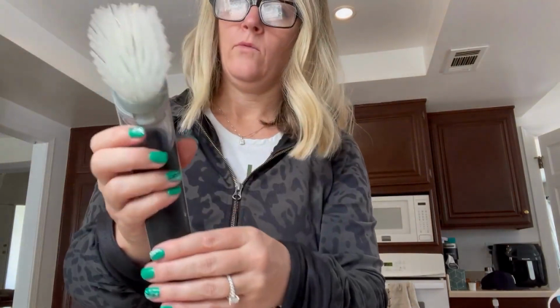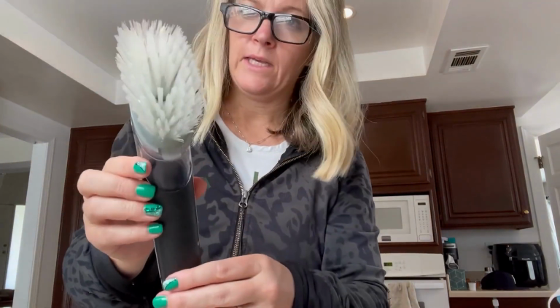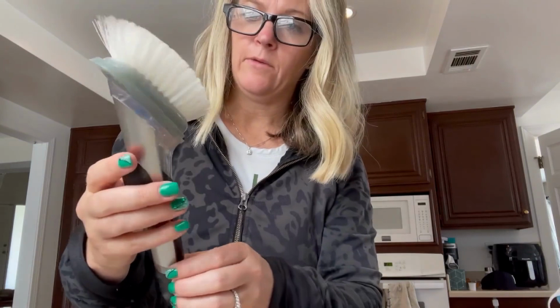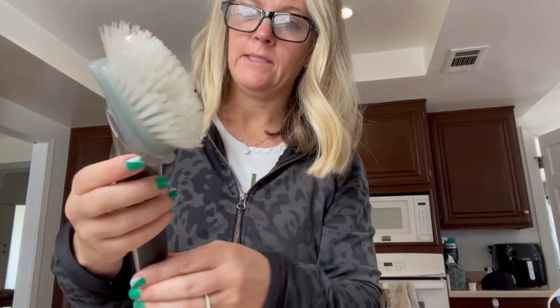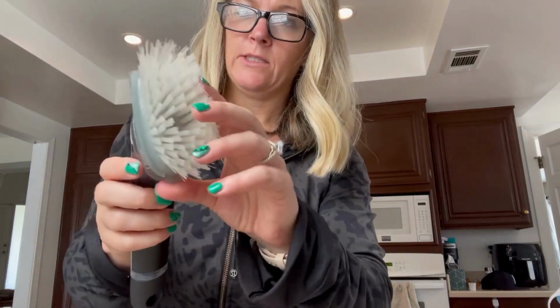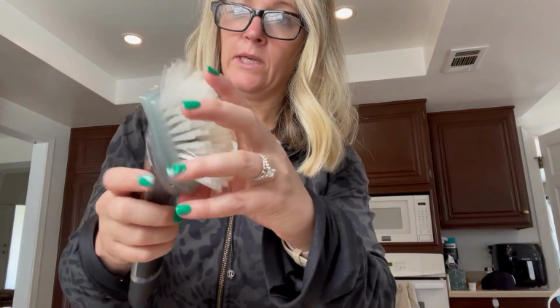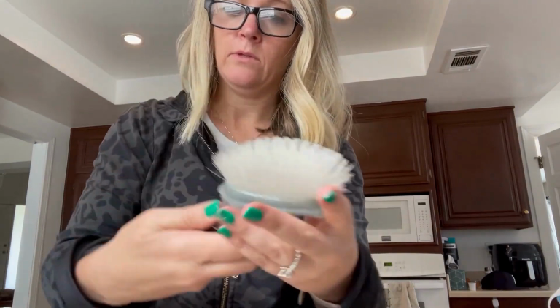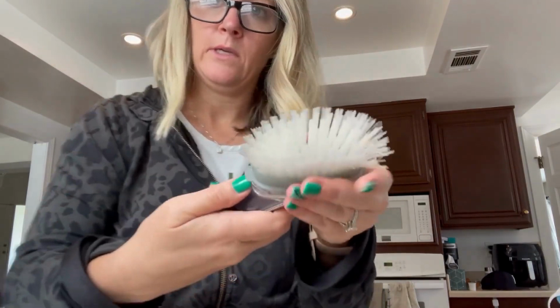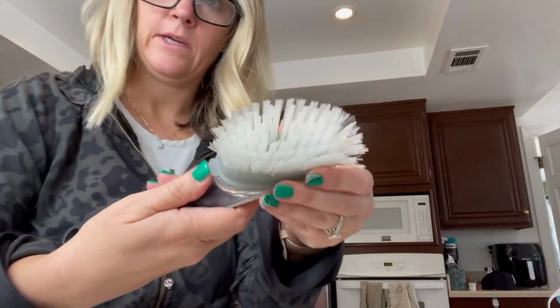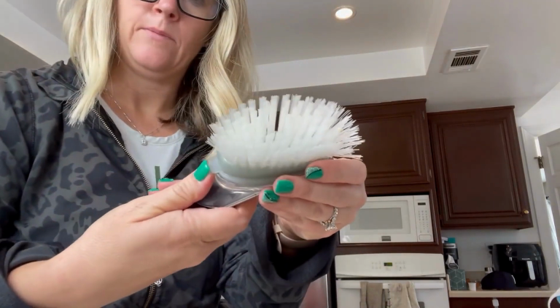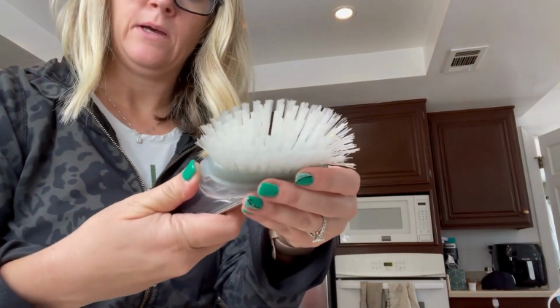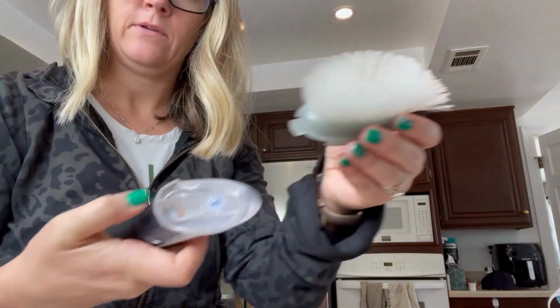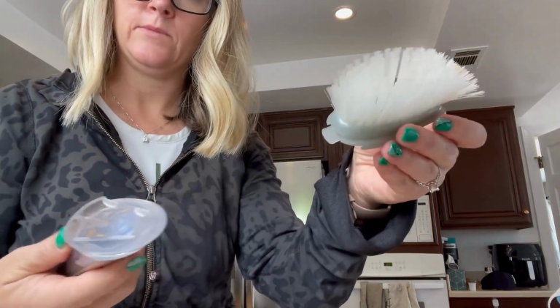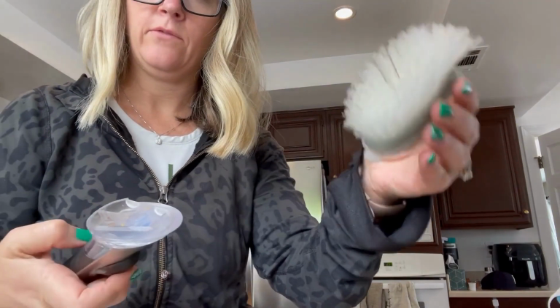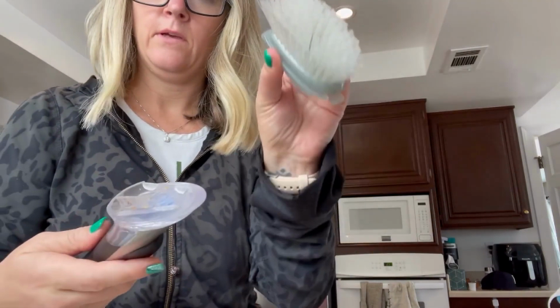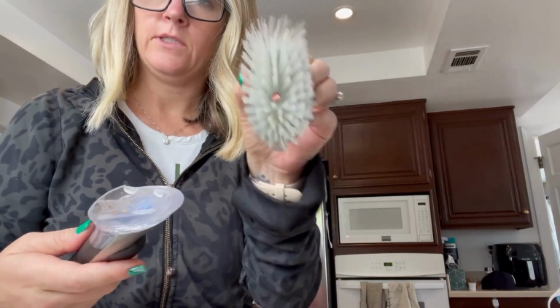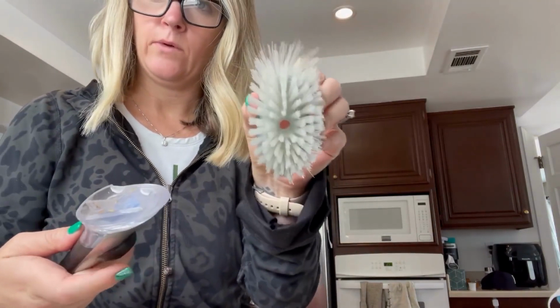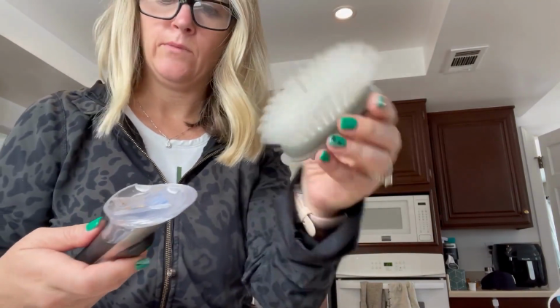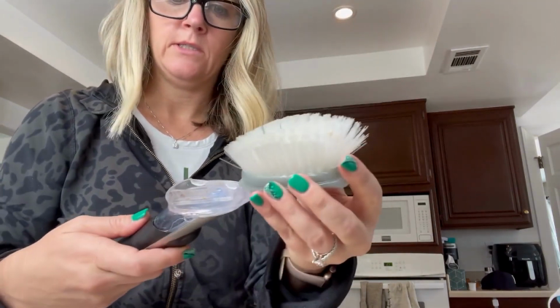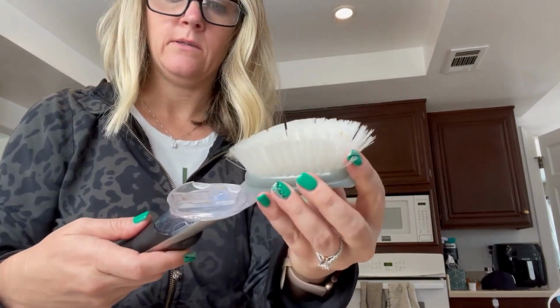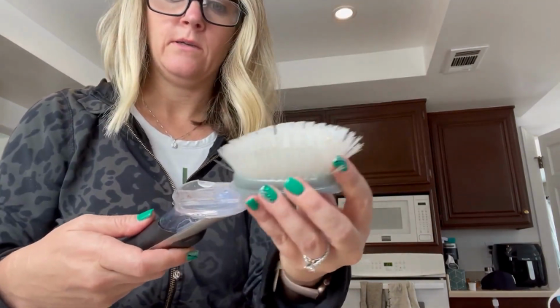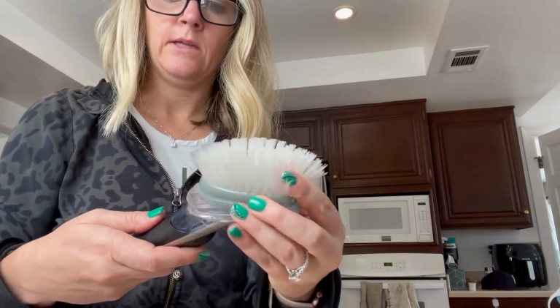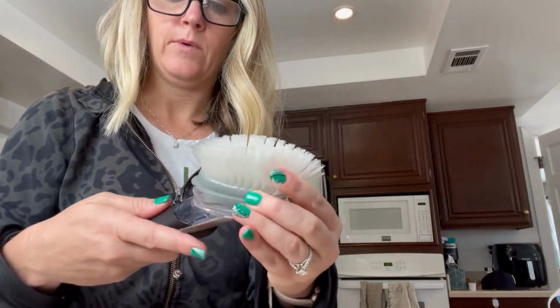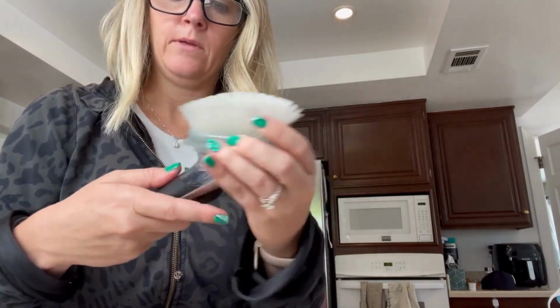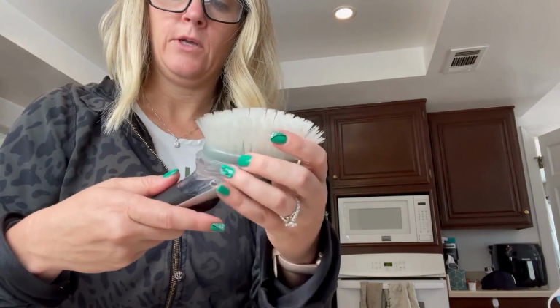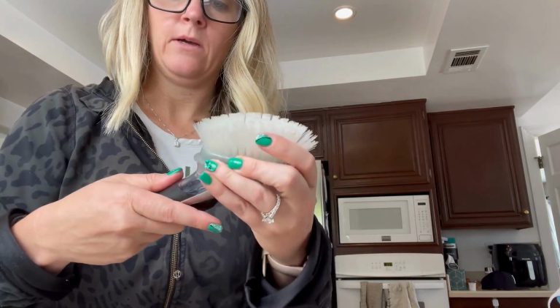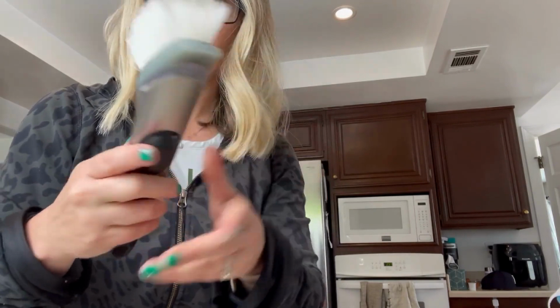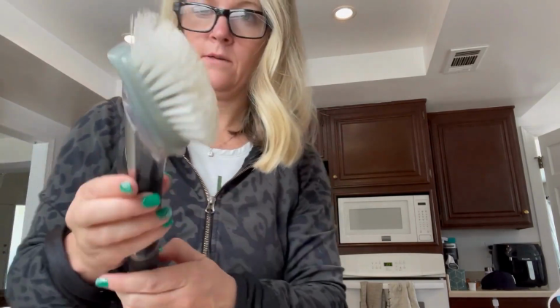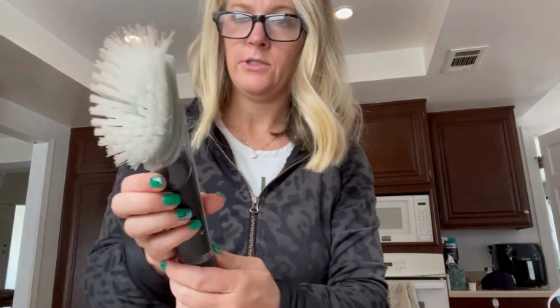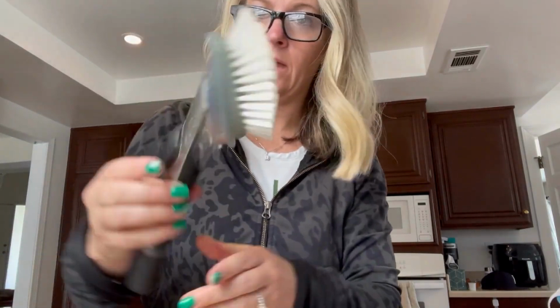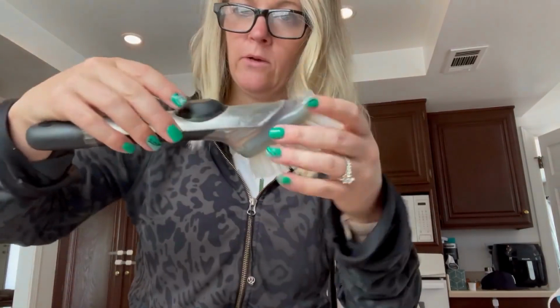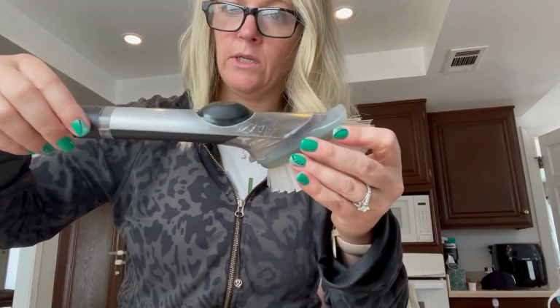One of the things I love about it is that these are replaceable and very easy to pop off. This comes off, you just buy replacement brushes, and then you can pop the new one back on so that you don't have to buy a whole new brush.